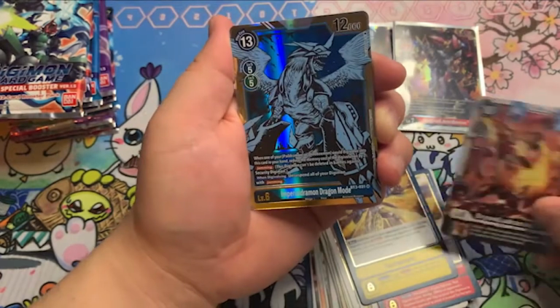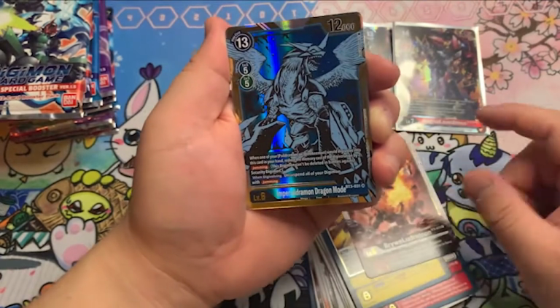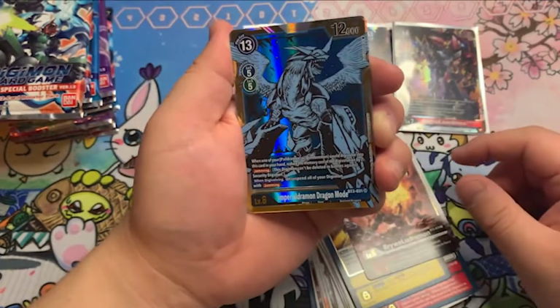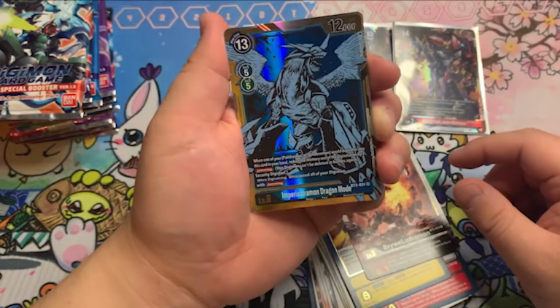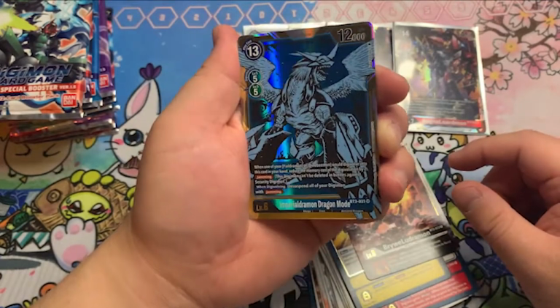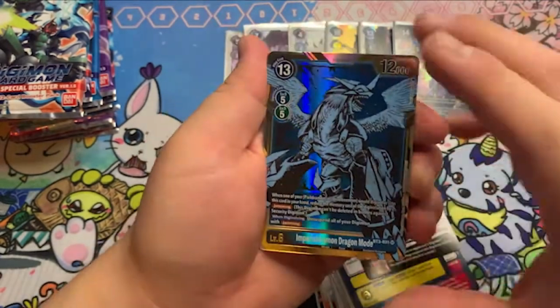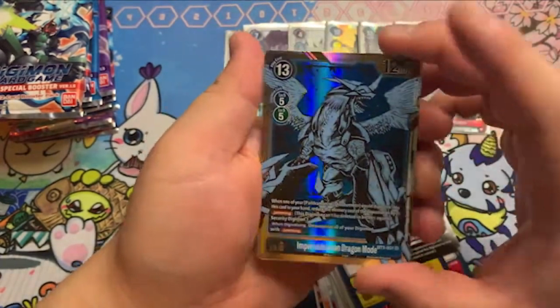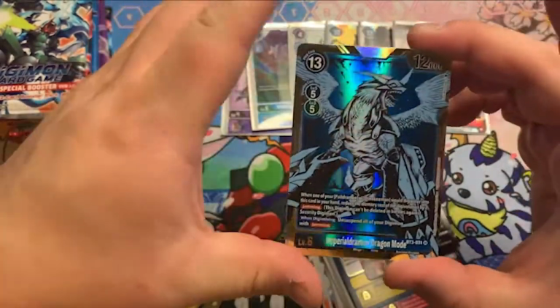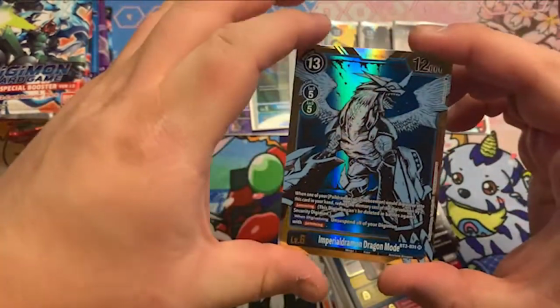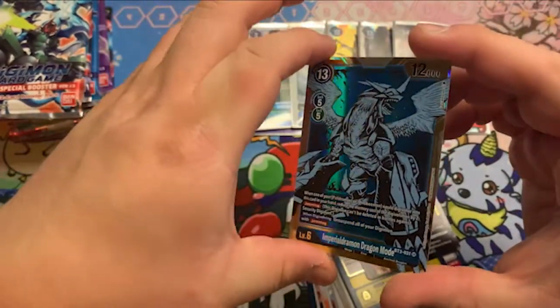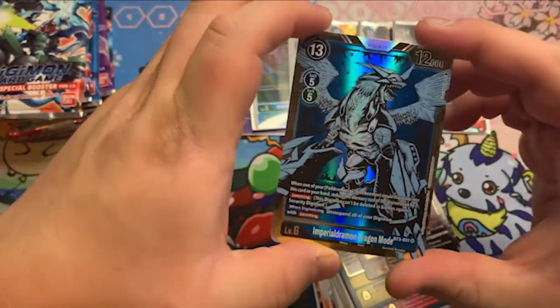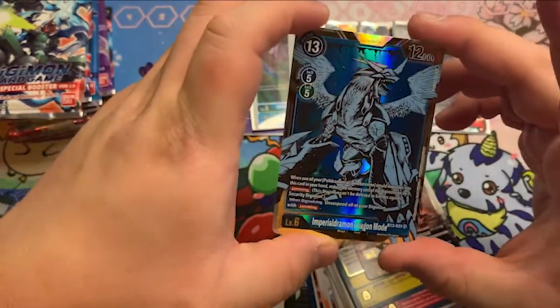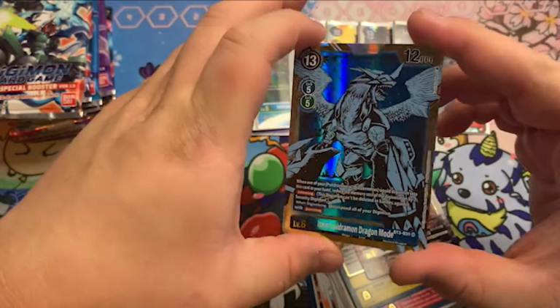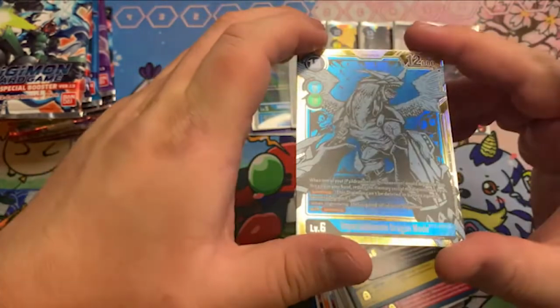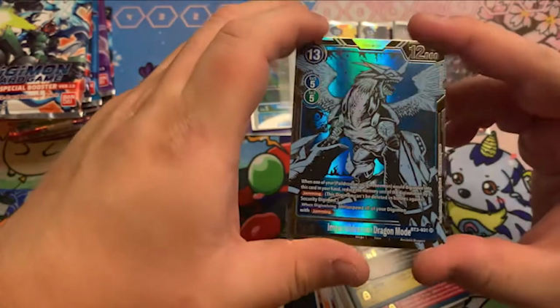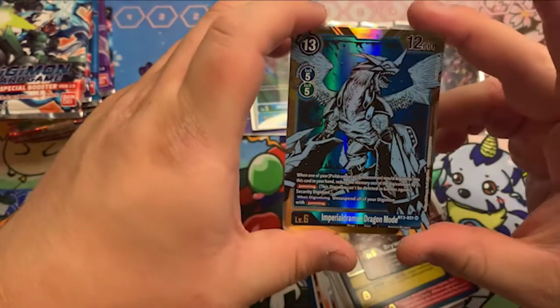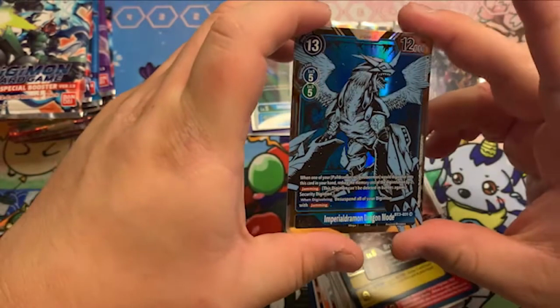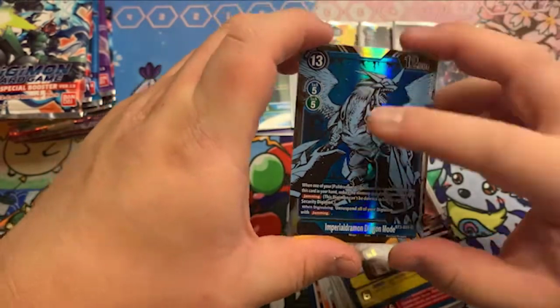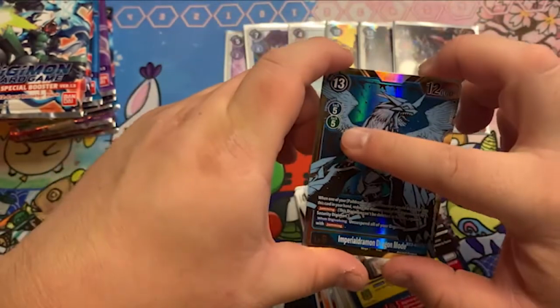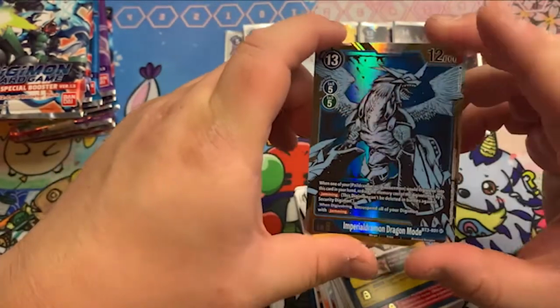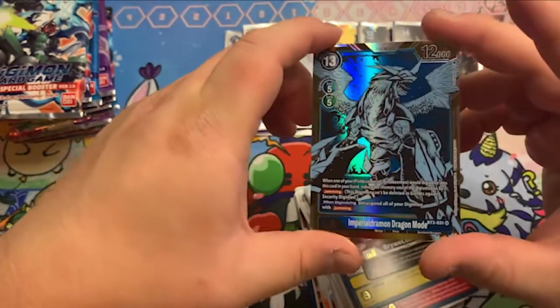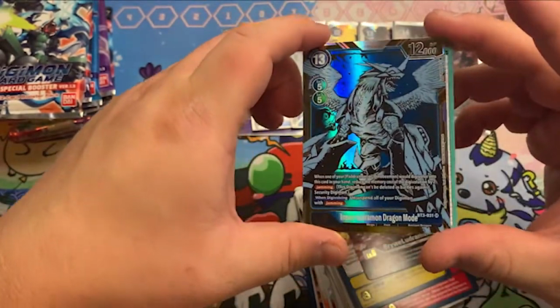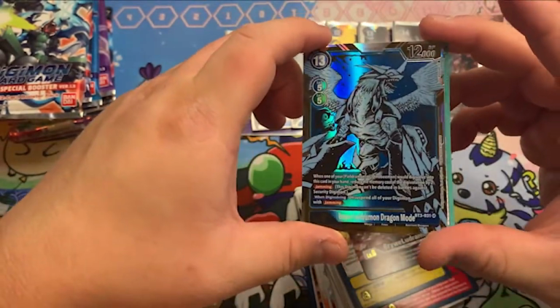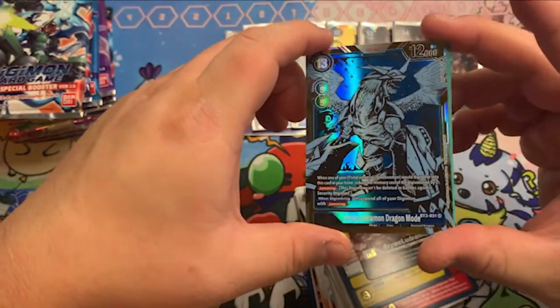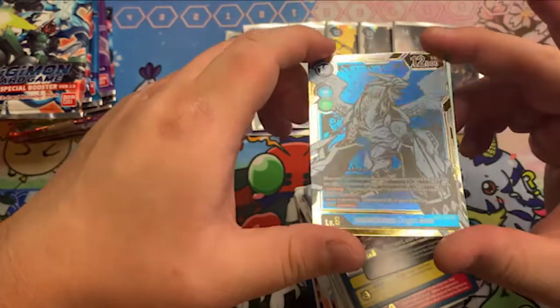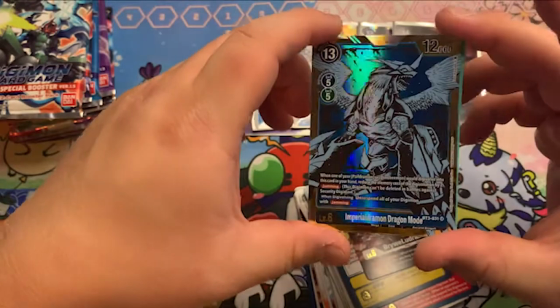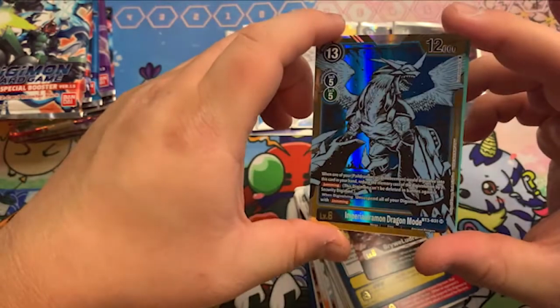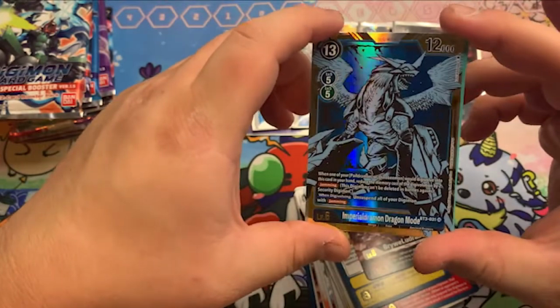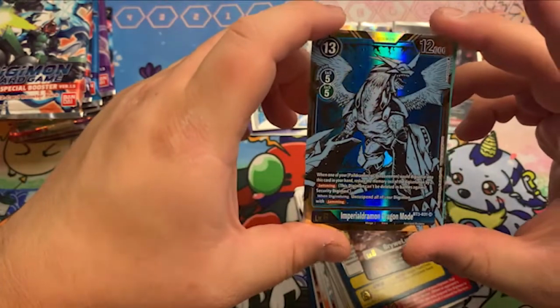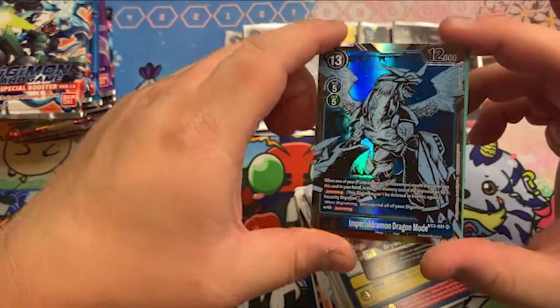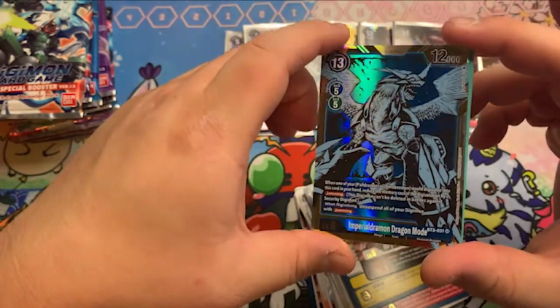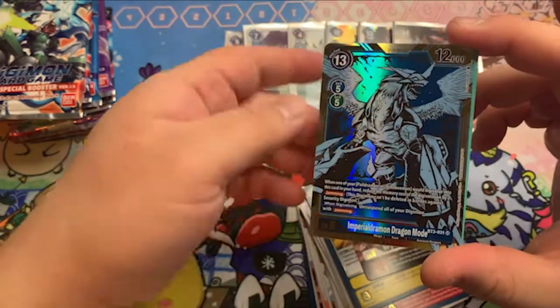And Imperial Dramon — nice. I thought he was green. Was there two in this set? He was green, I guess. Cool. Imperial Dramon Dragon Mode. Neato.